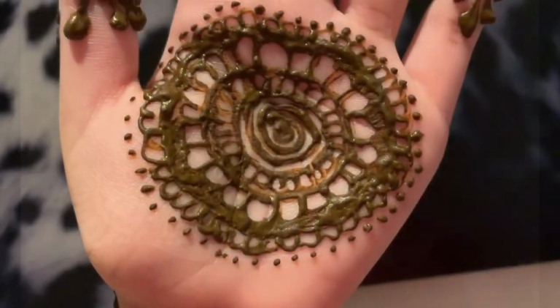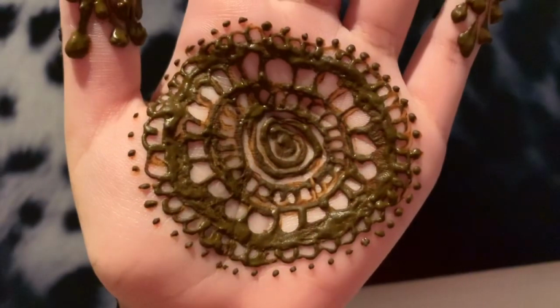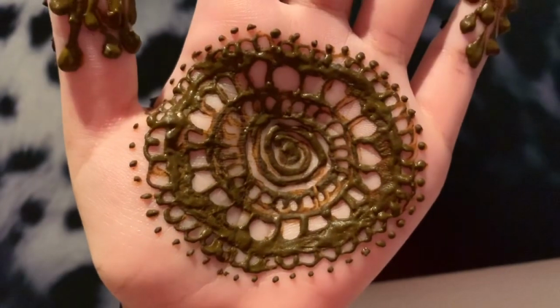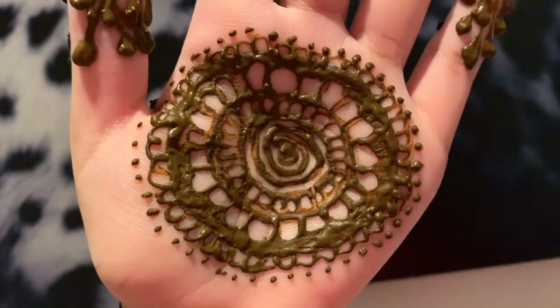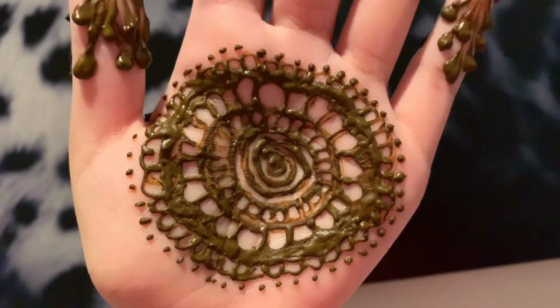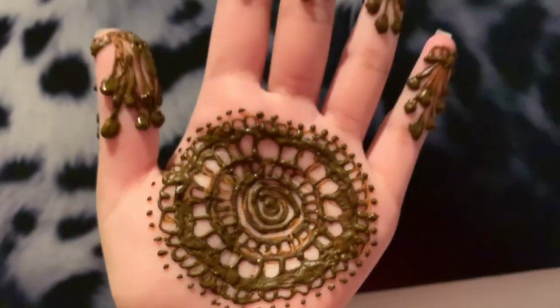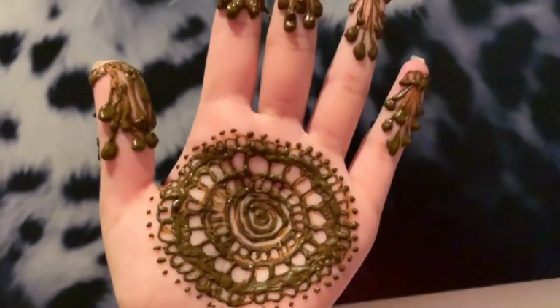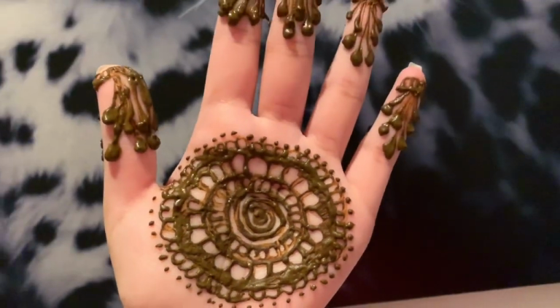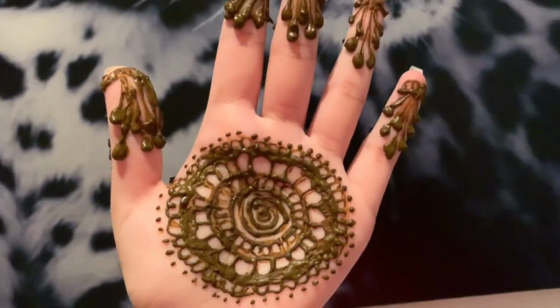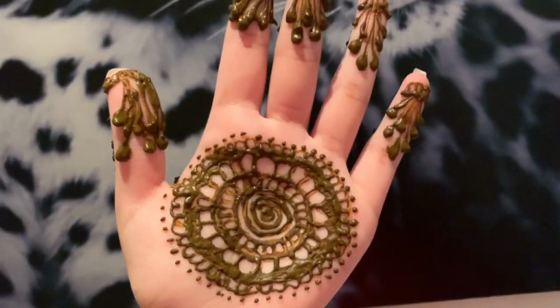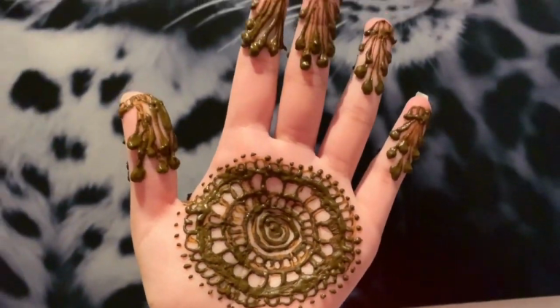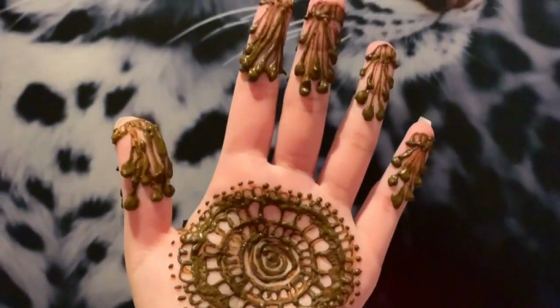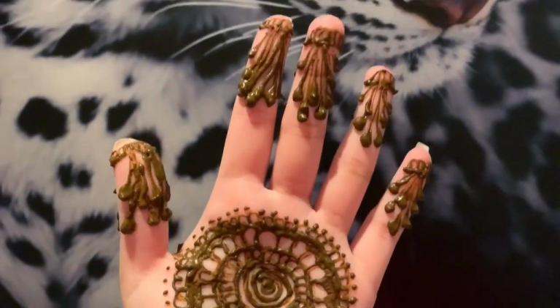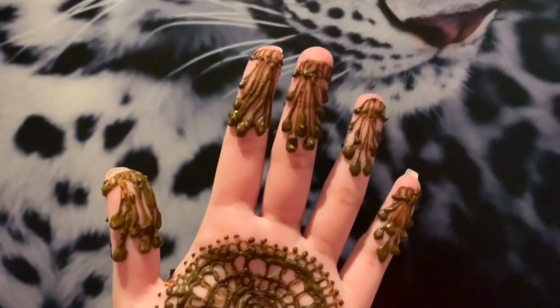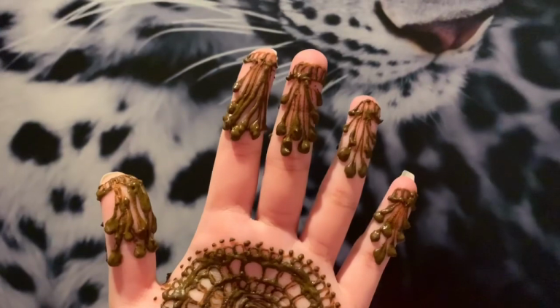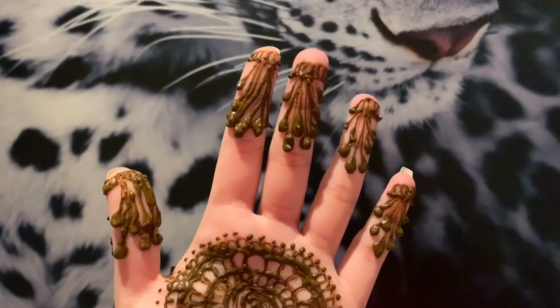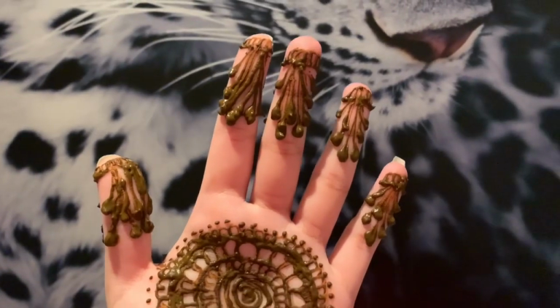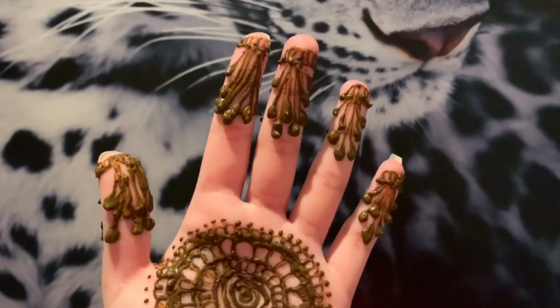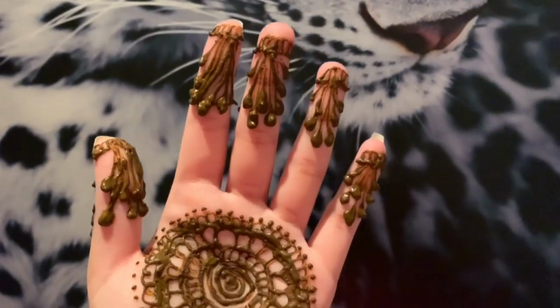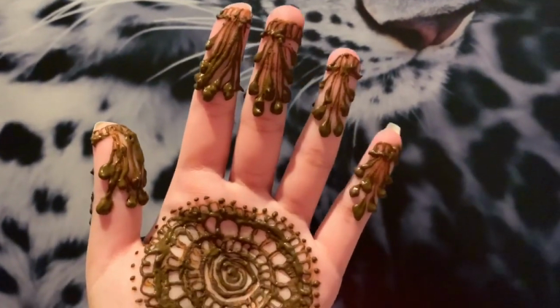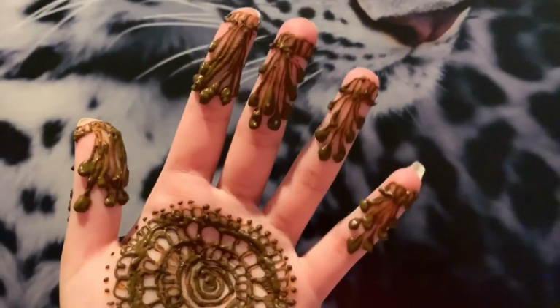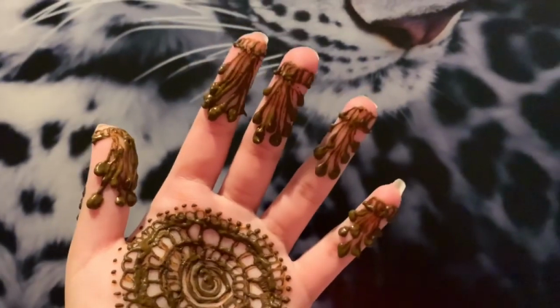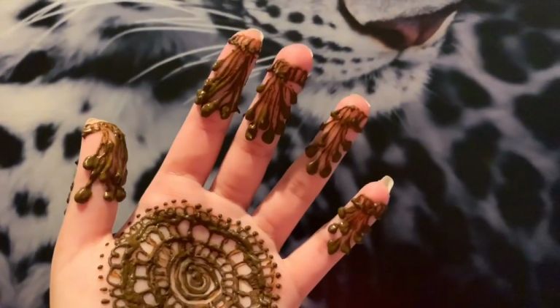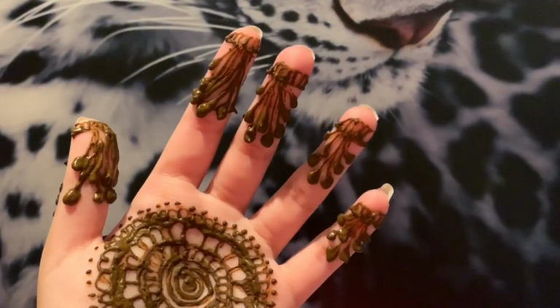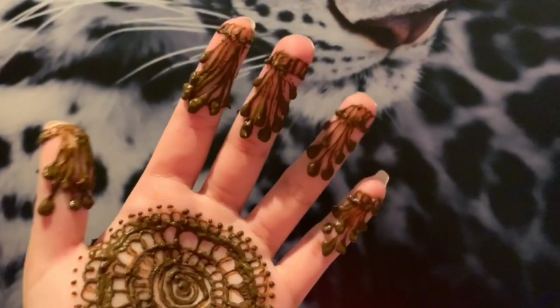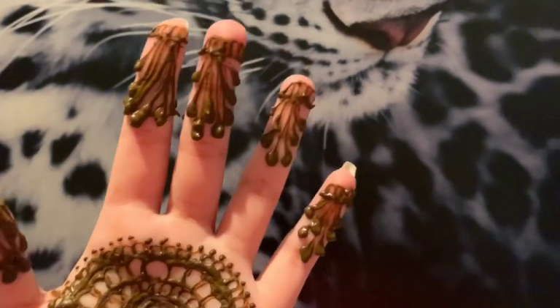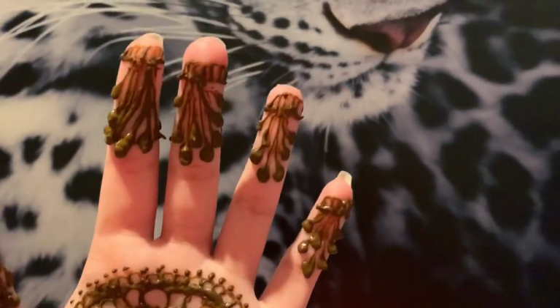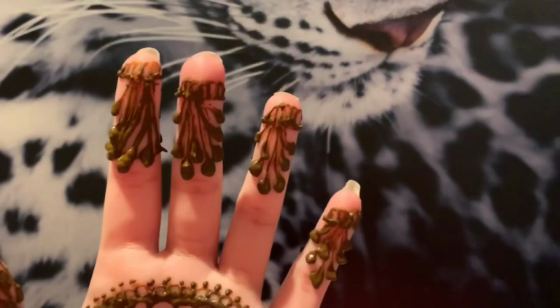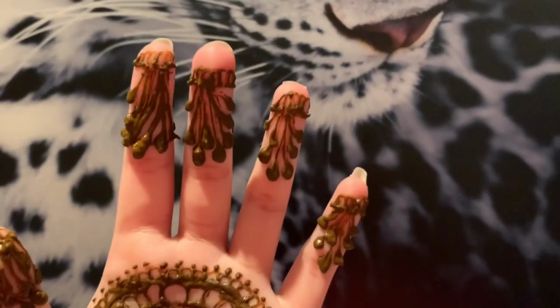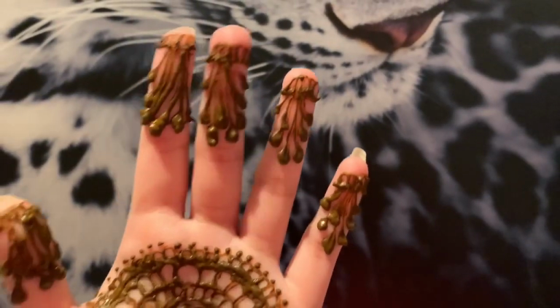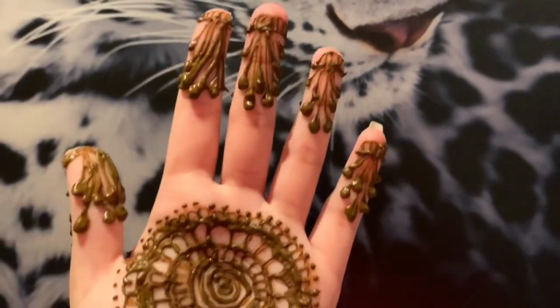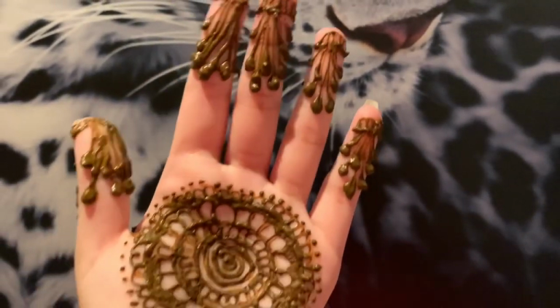My henna is all done. I just put it on one hand for now — I think I'm going to put it on the other hand tomorrow. So this is the end result.